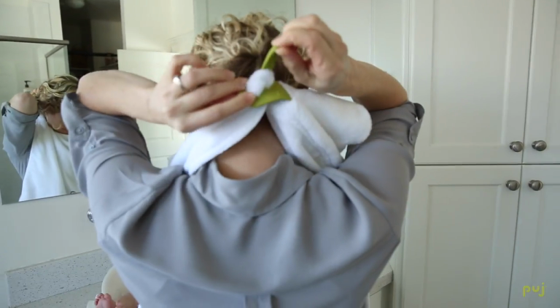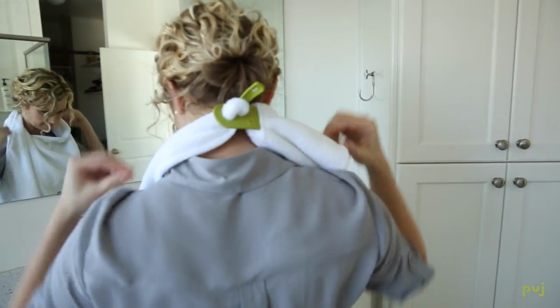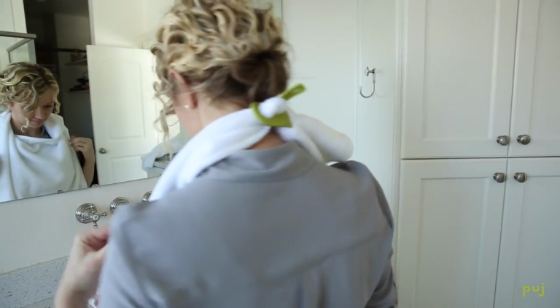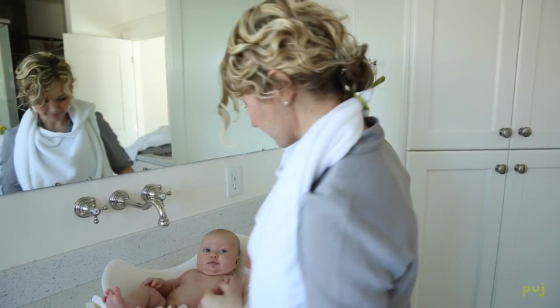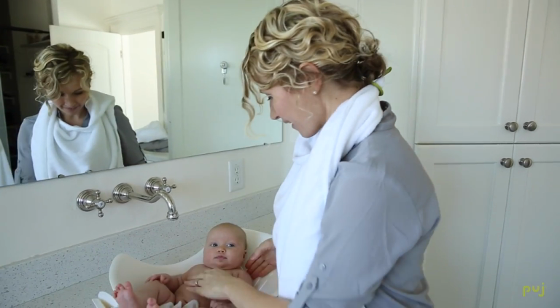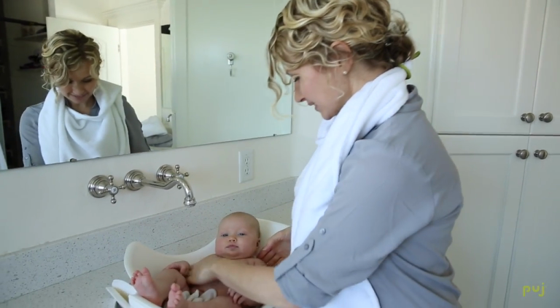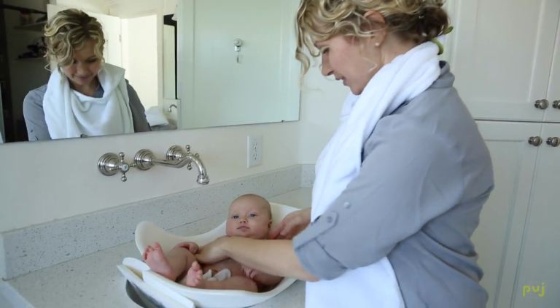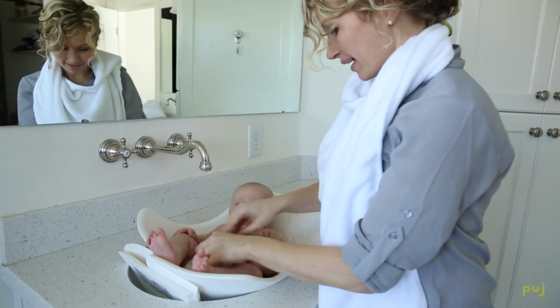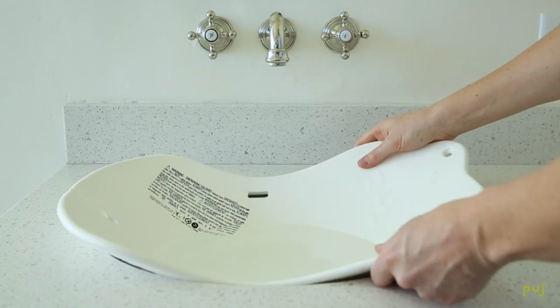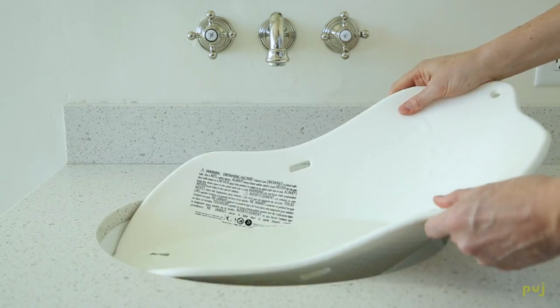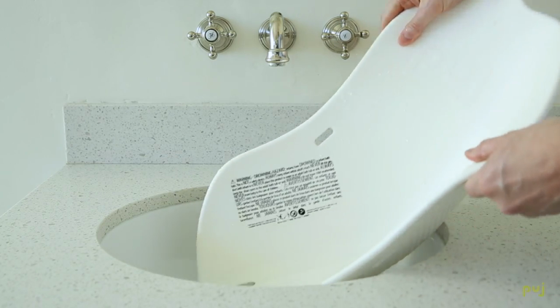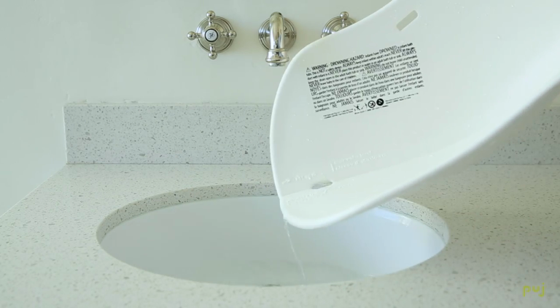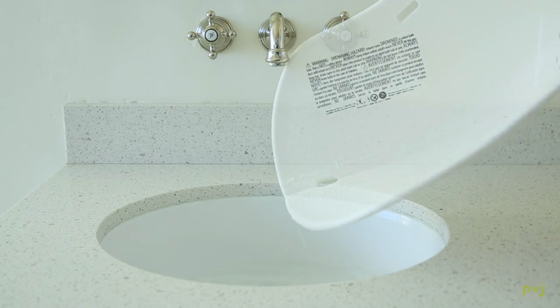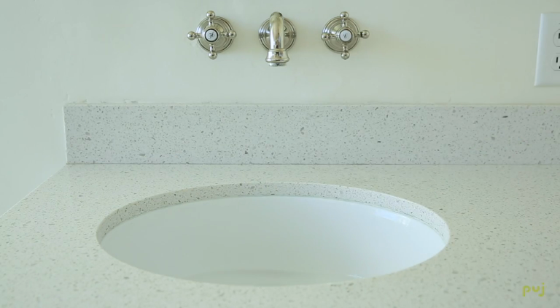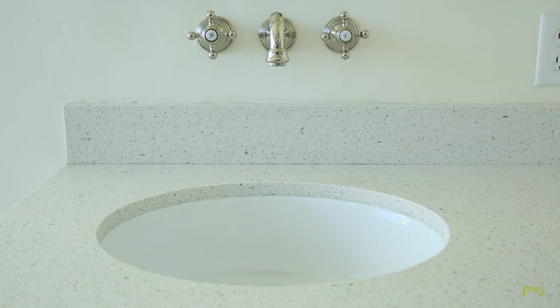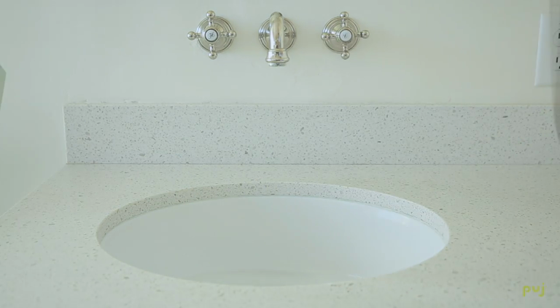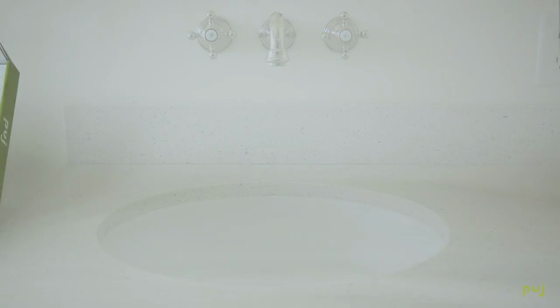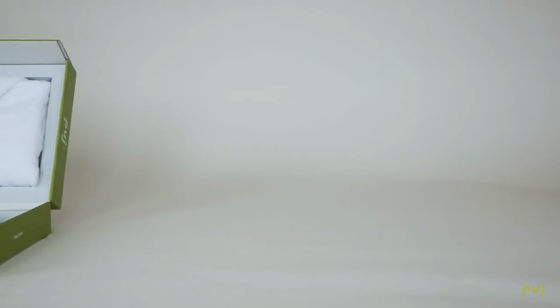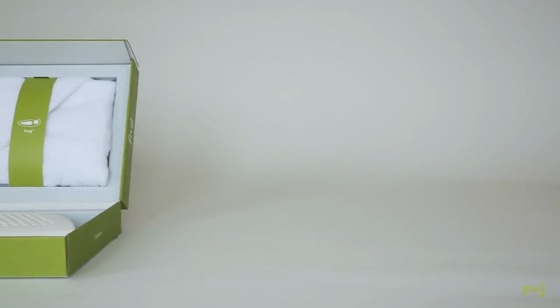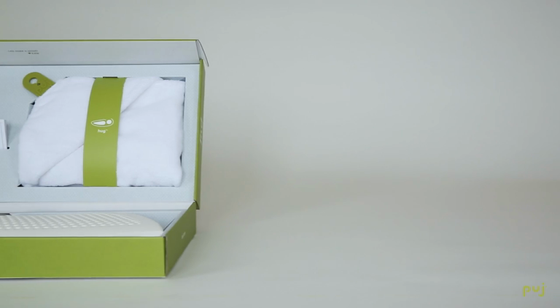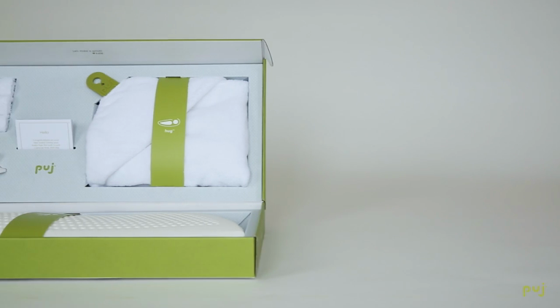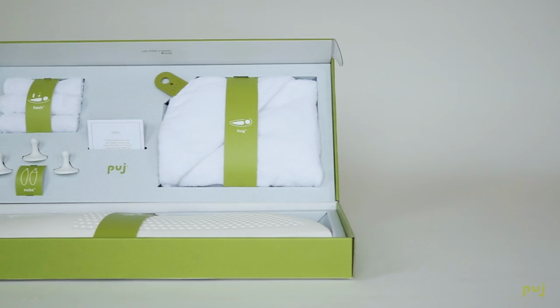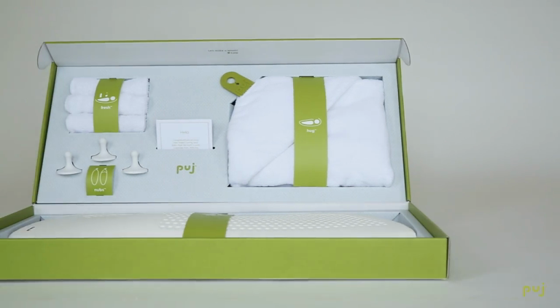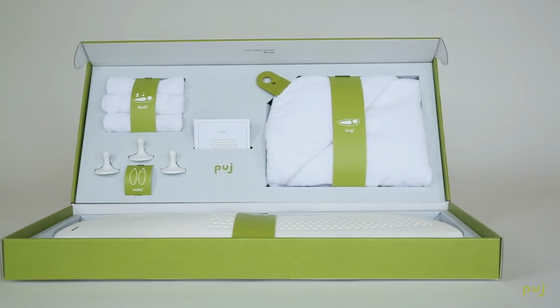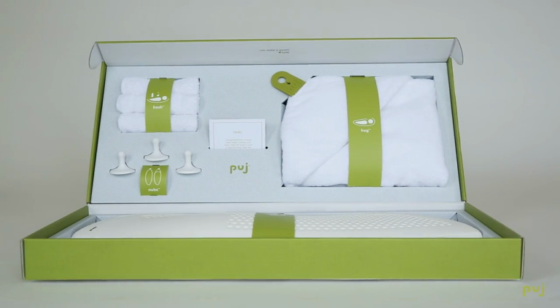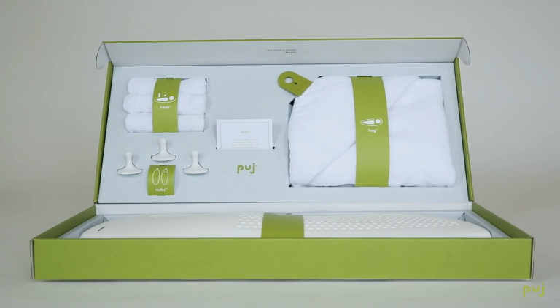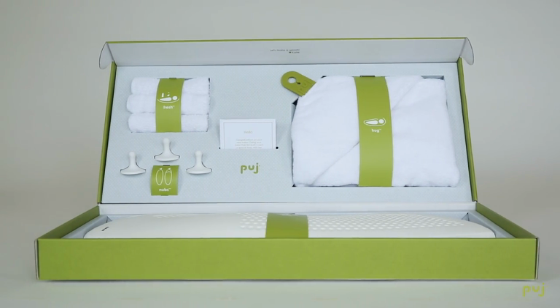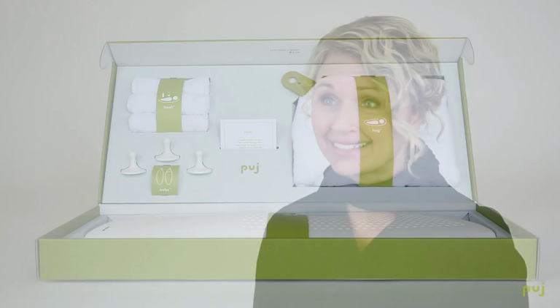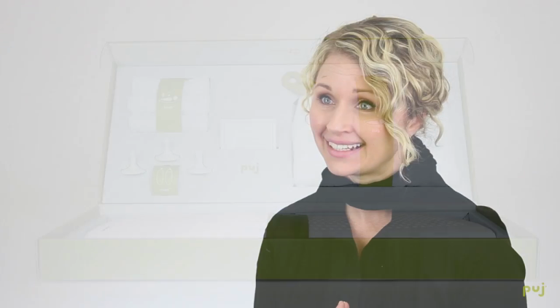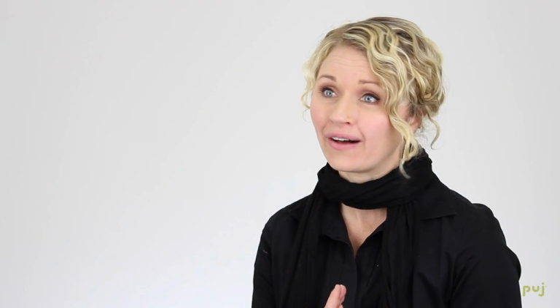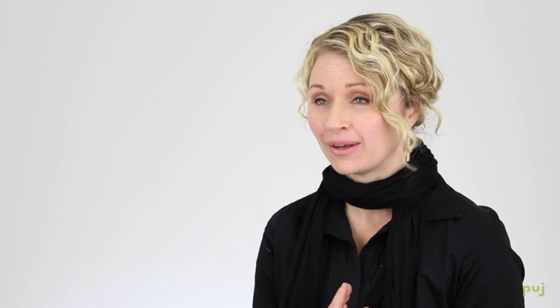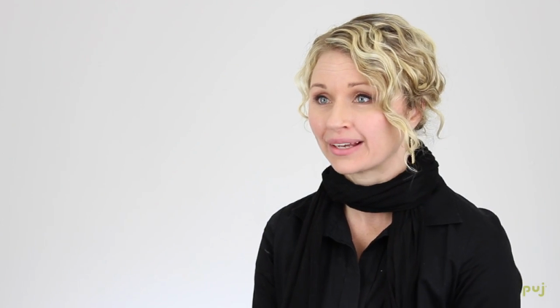We've really sweated all the details with this gift set. The products are great and the box is giftable. In fact, we even made sure it would fit on a pregnant woman's lap — I tested it while eight months pregnant.